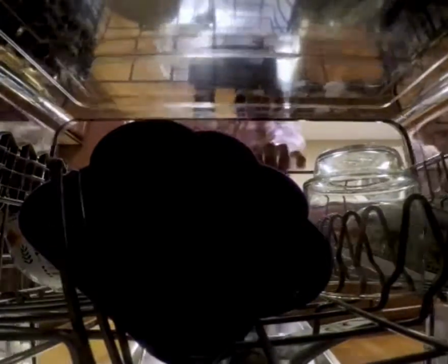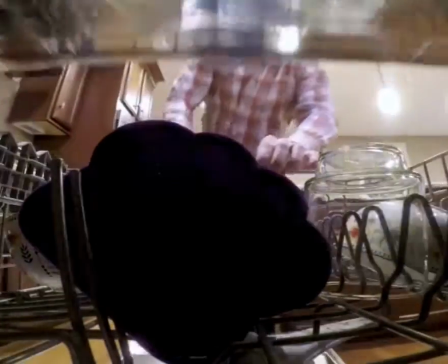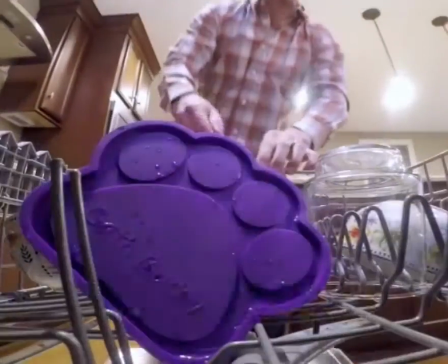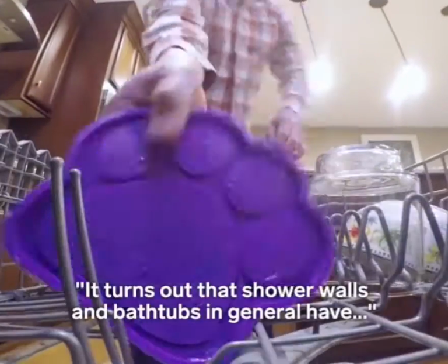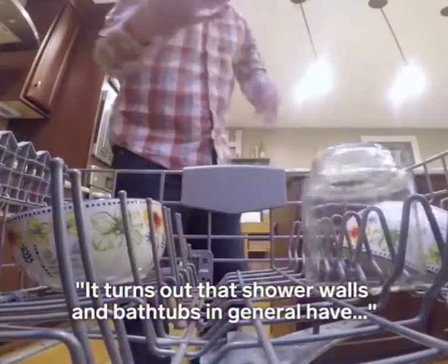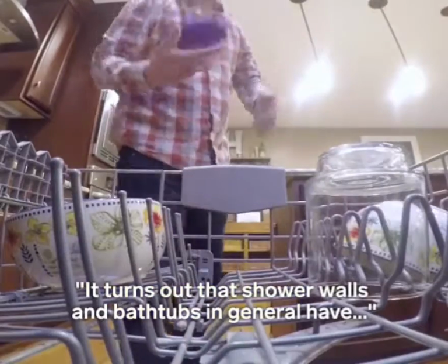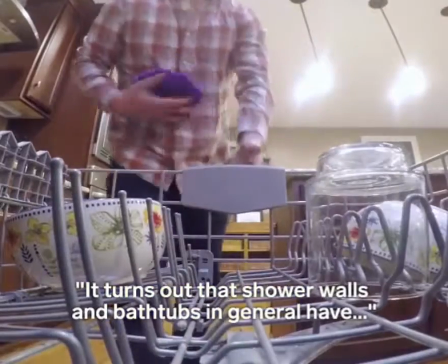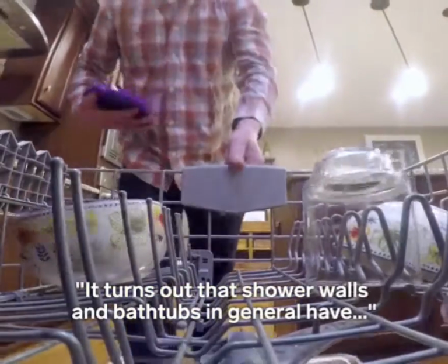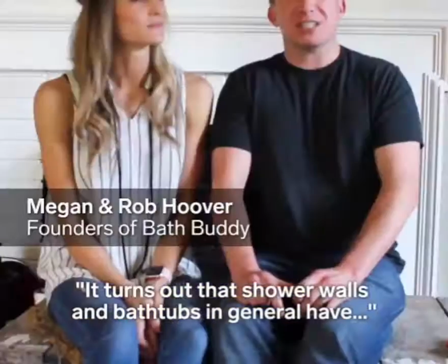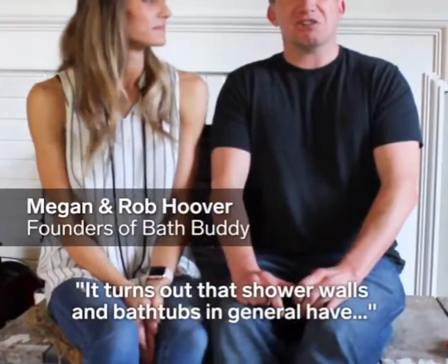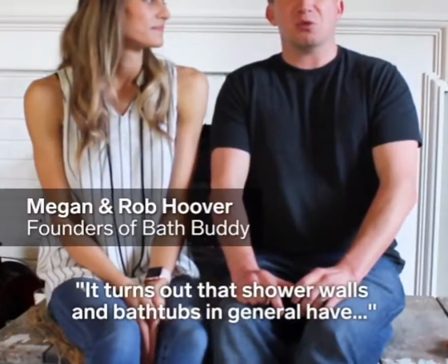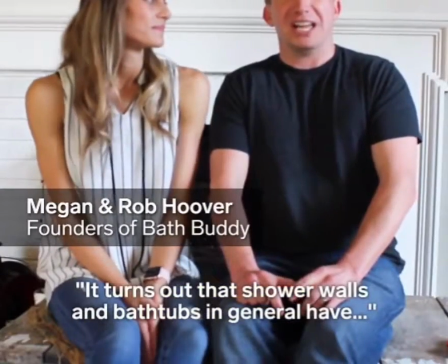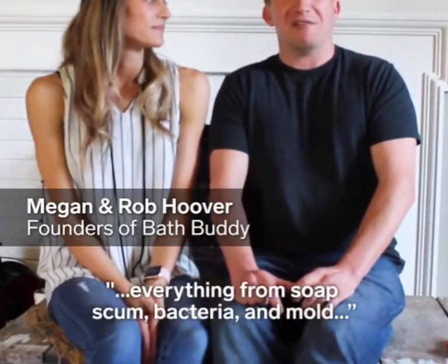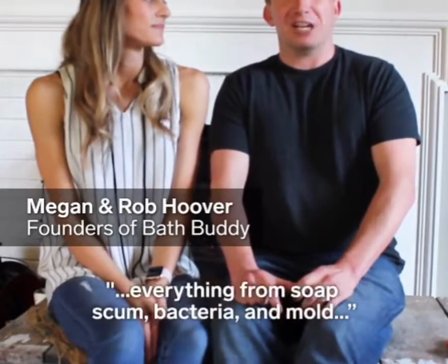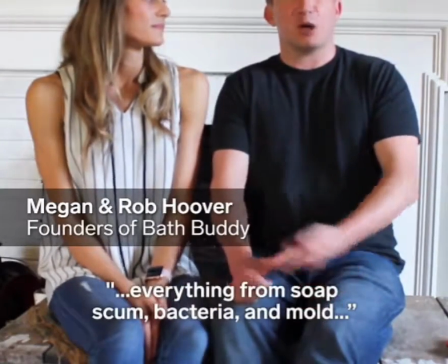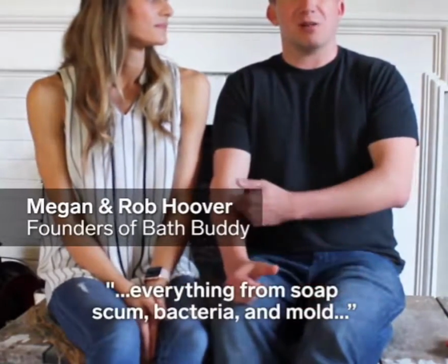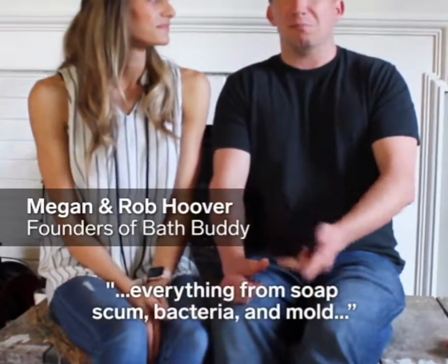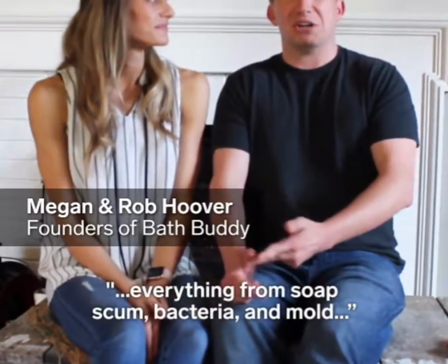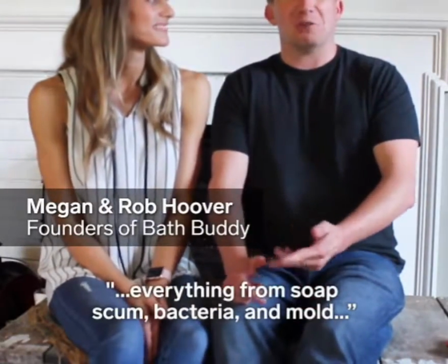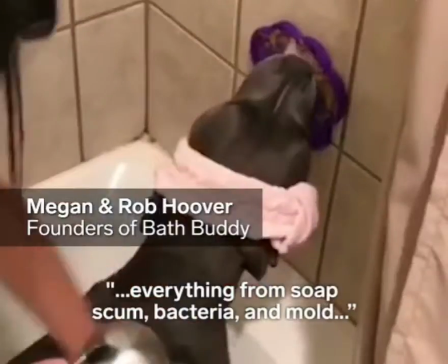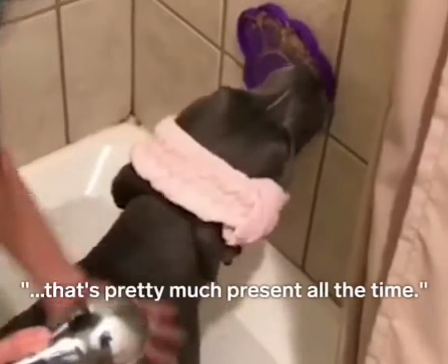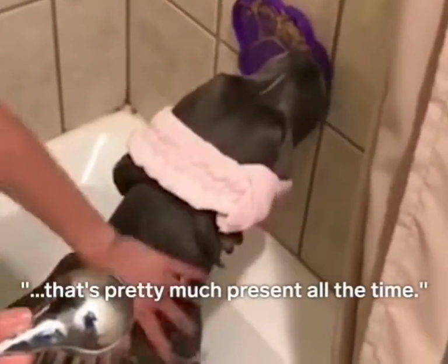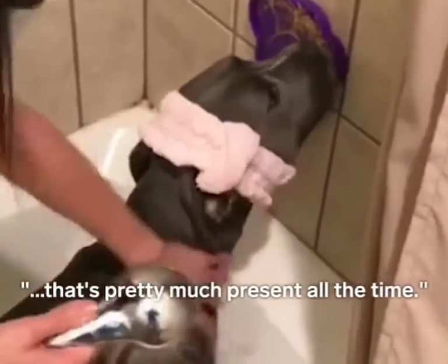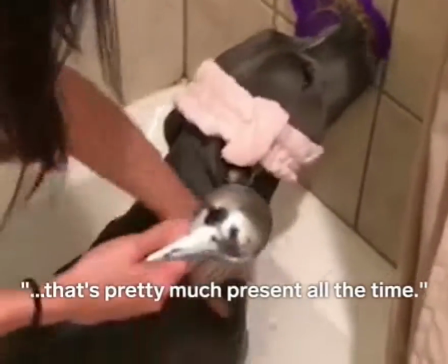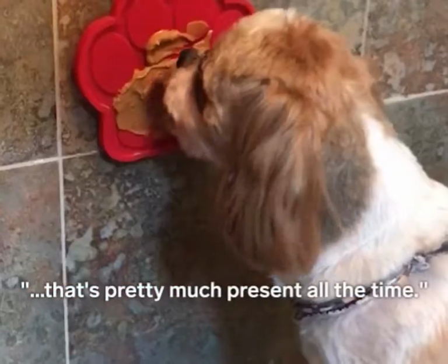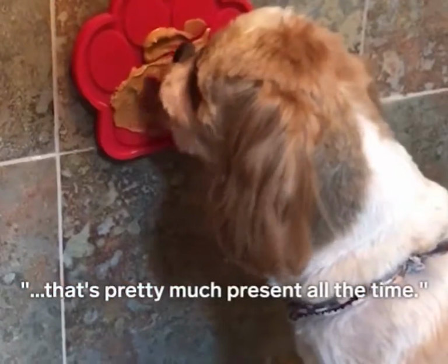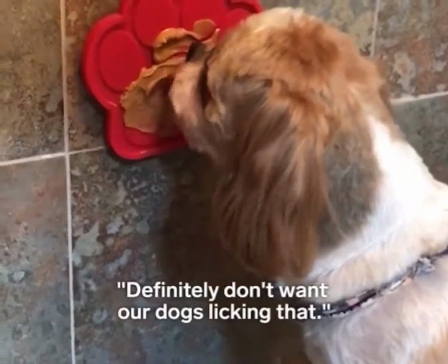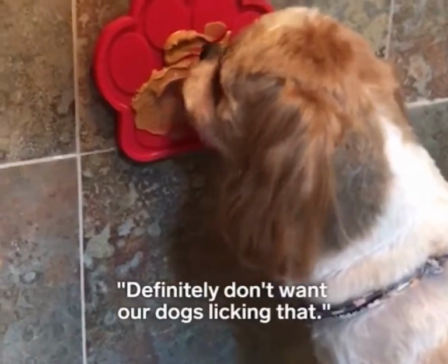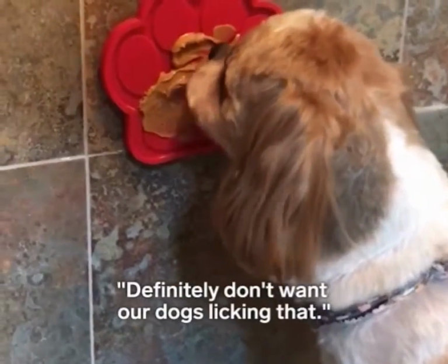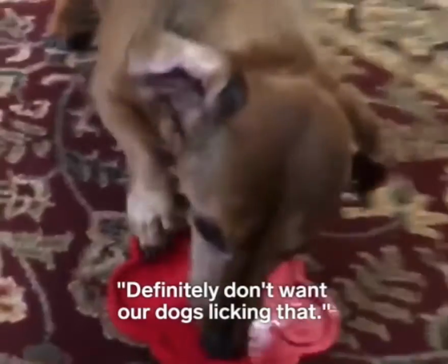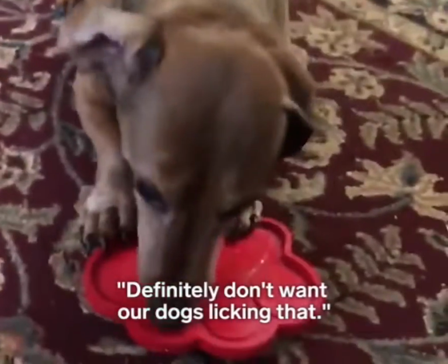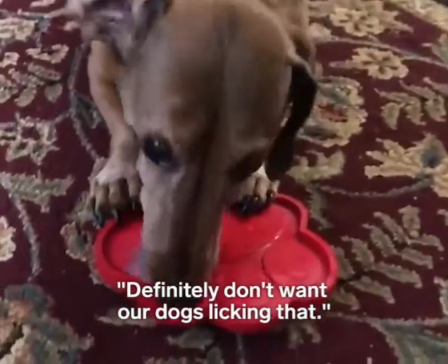It turns out that shower bottles and bathtubs in general have everything from soap scum, bacteria, and mold that's pretty much present all the time. Definitely not what our dog should be licking.